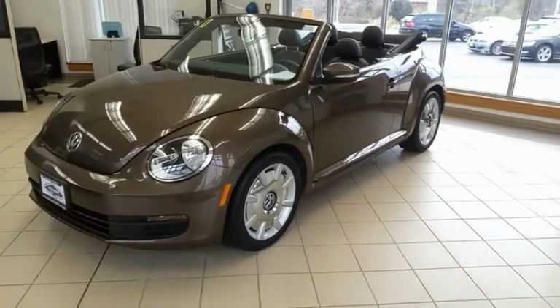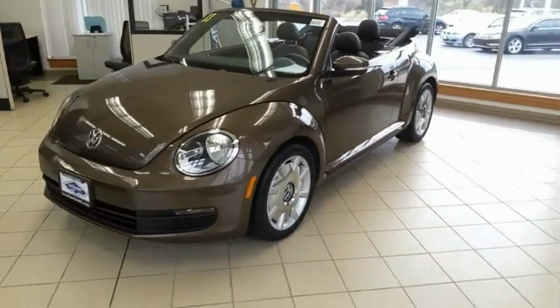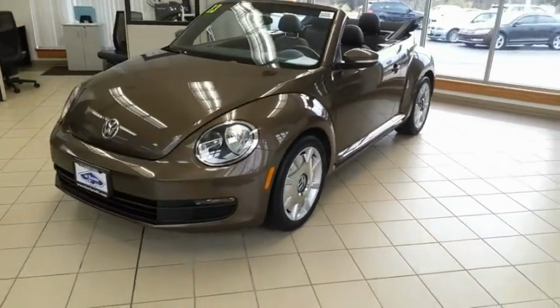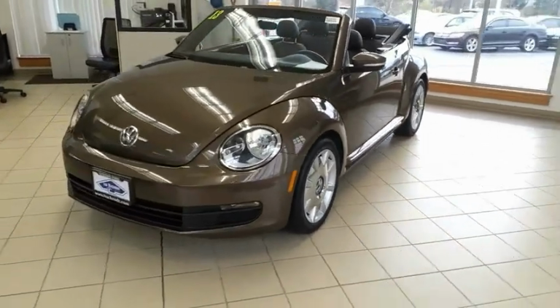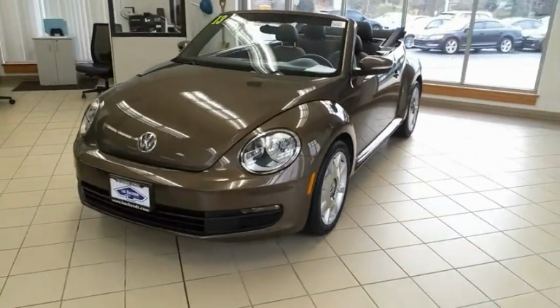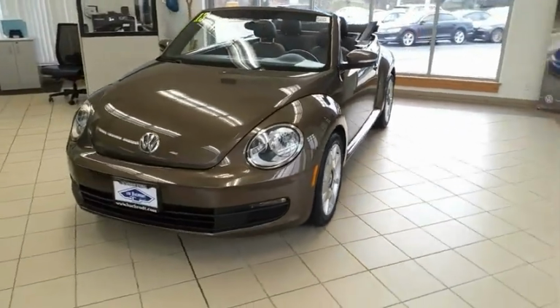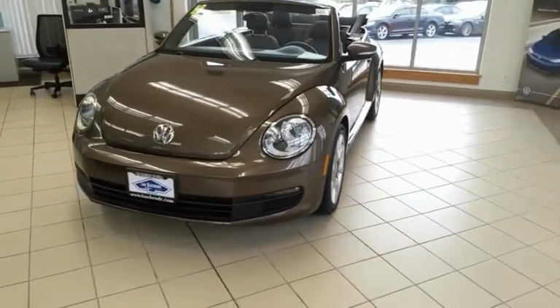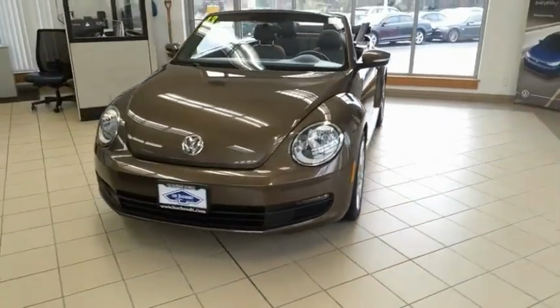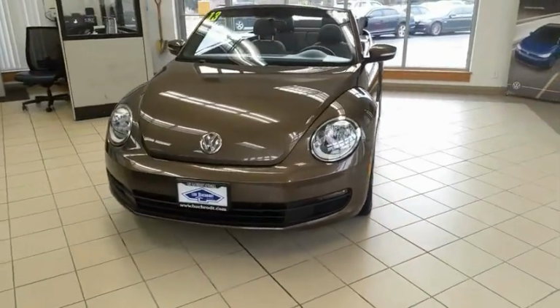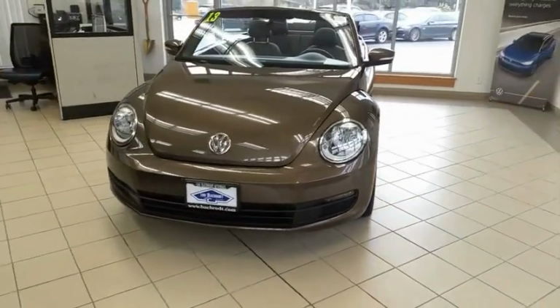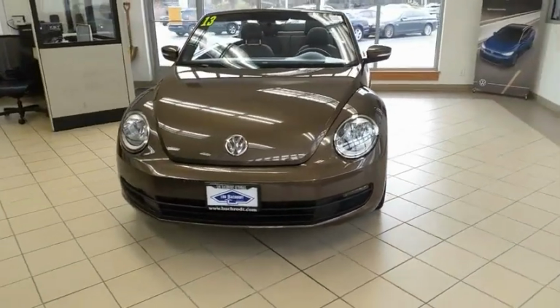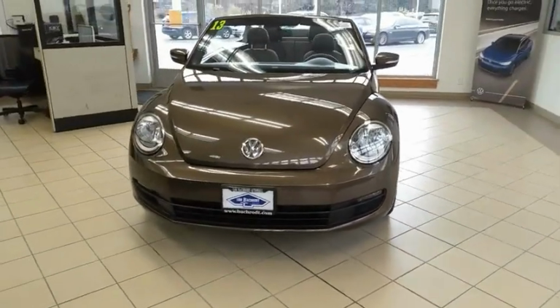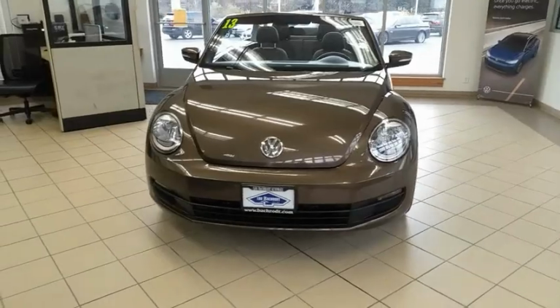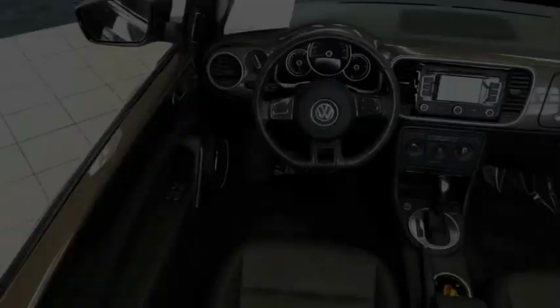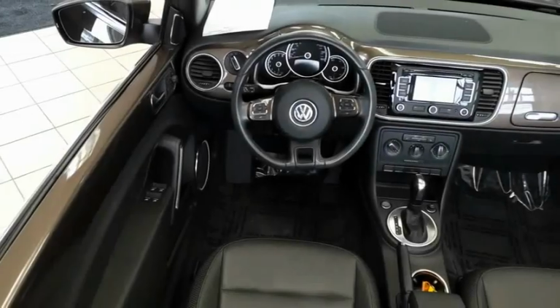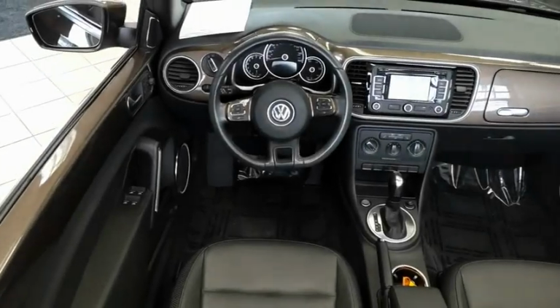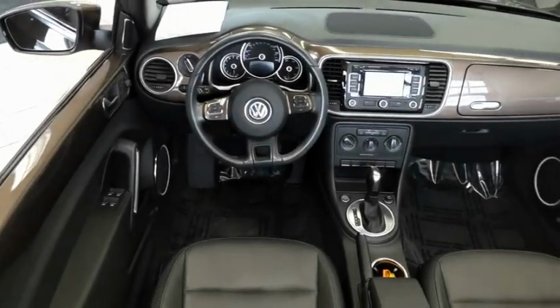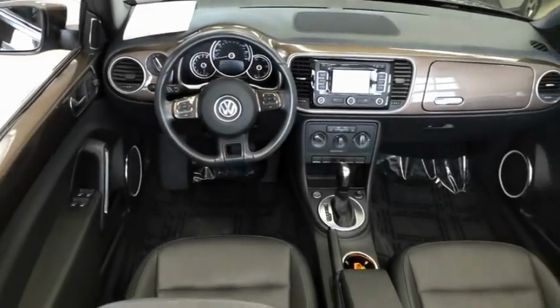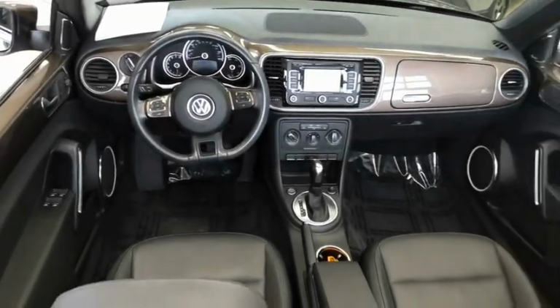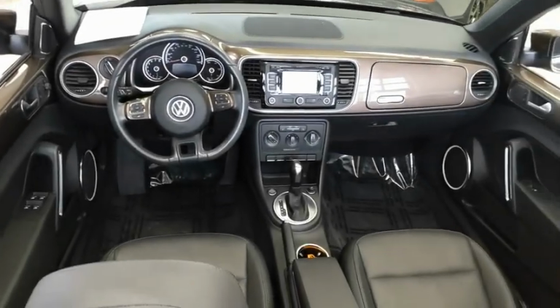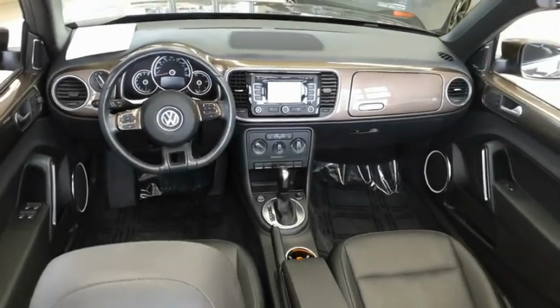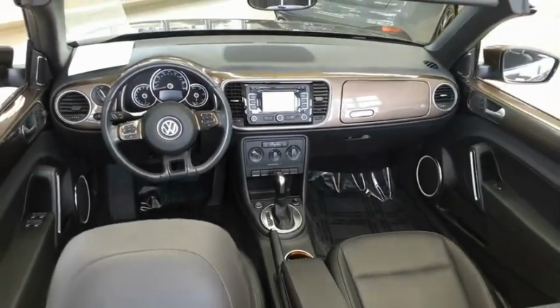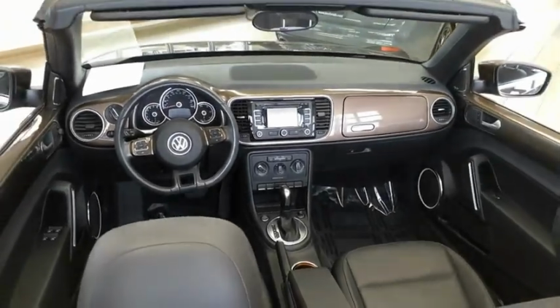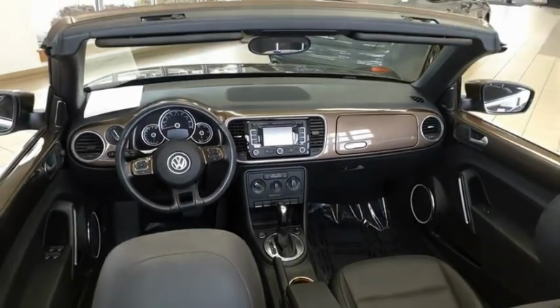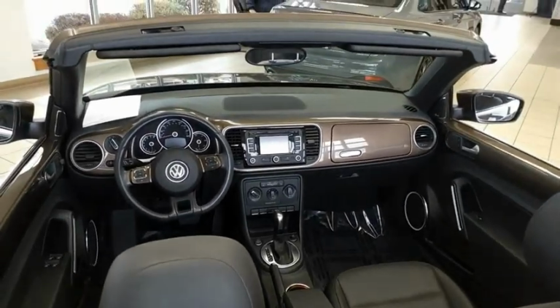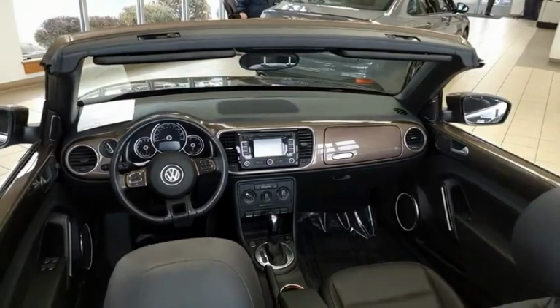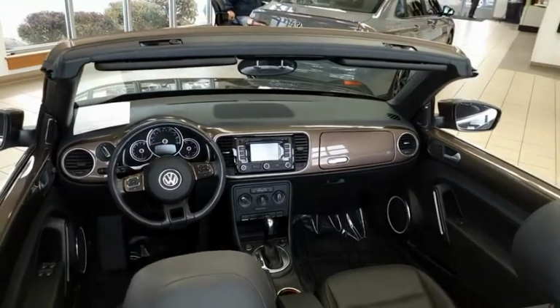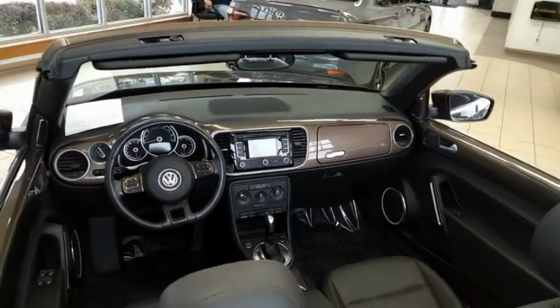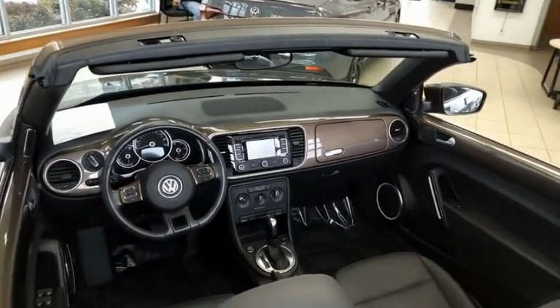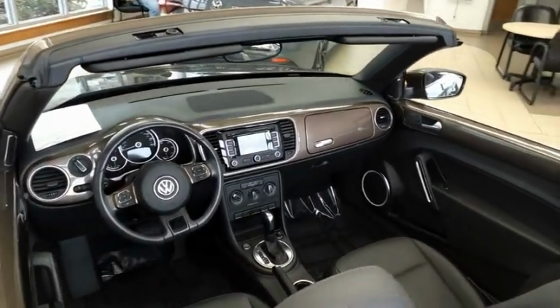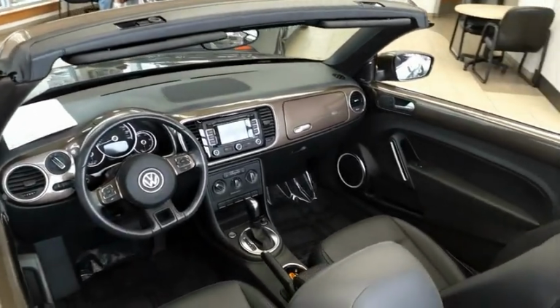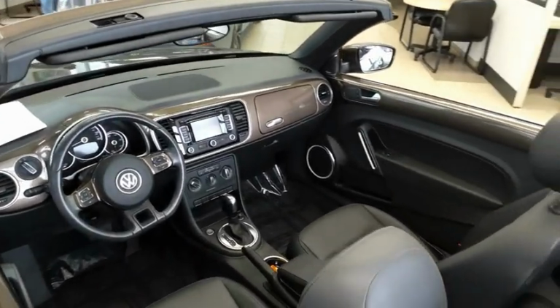Ranking right up there with the Ford Model T in terms of numbers sold, the design of Volkswagen's Beetle captures the essence of the original bug. A vehicle like this doesn't come along every day — come in and get it before someone else does.